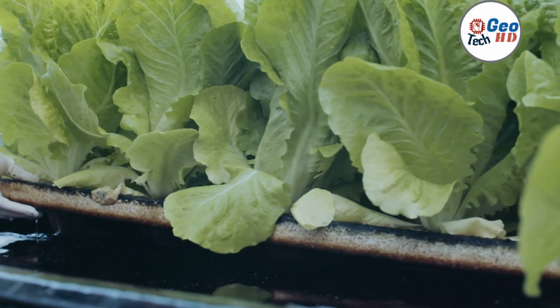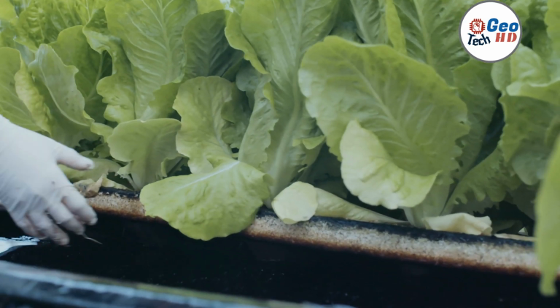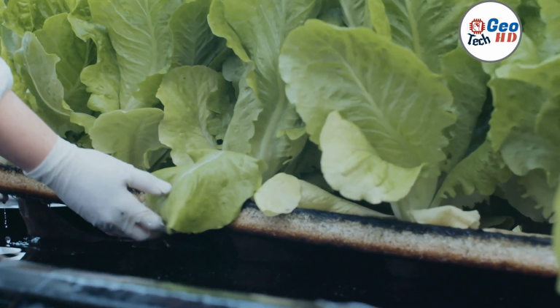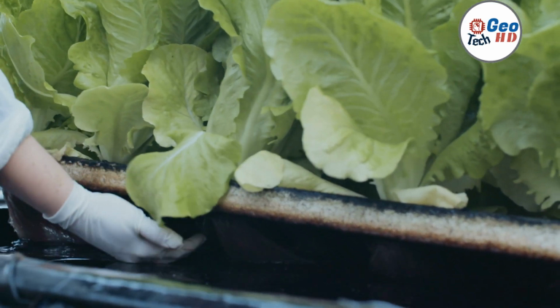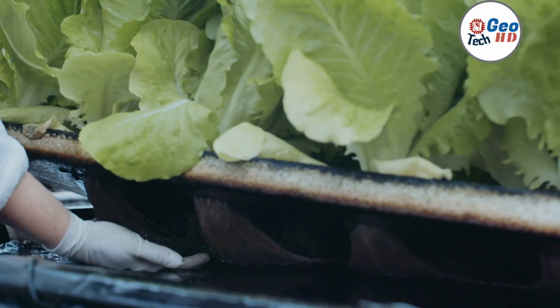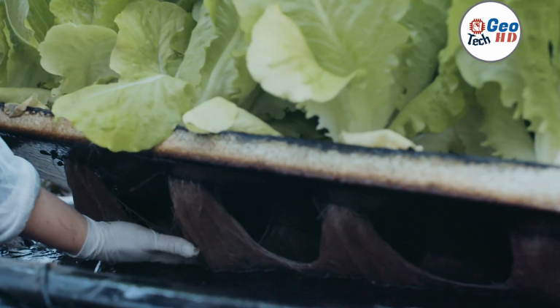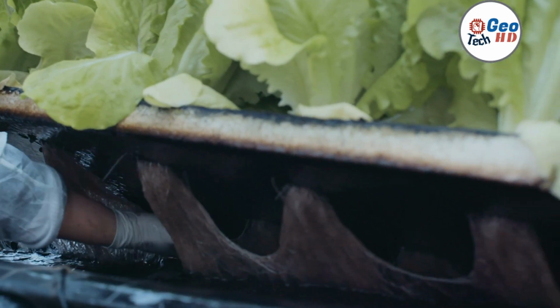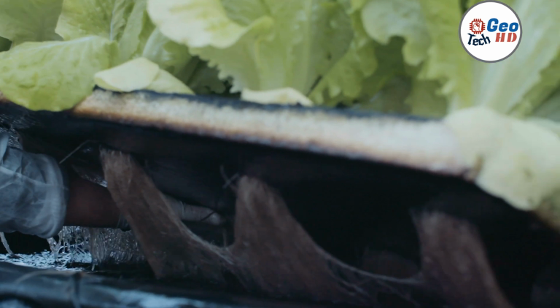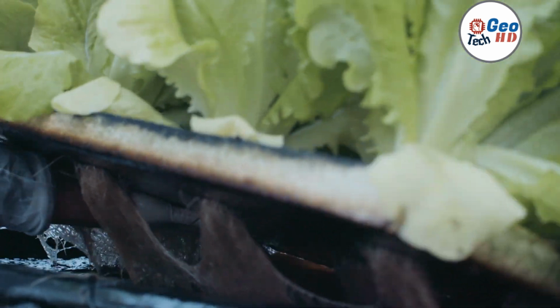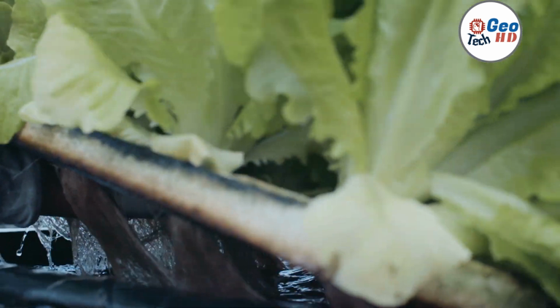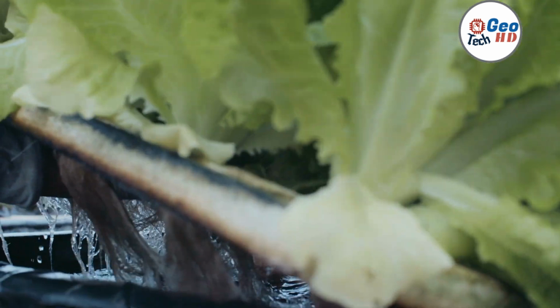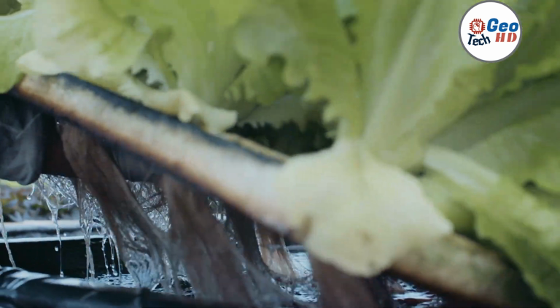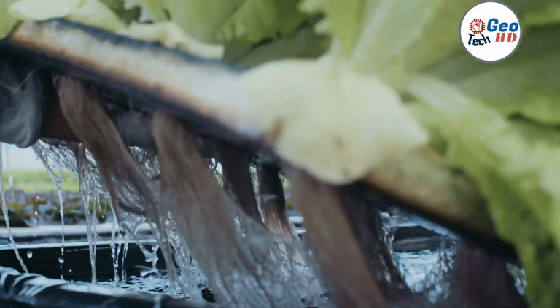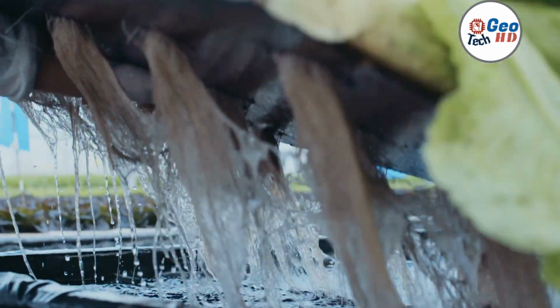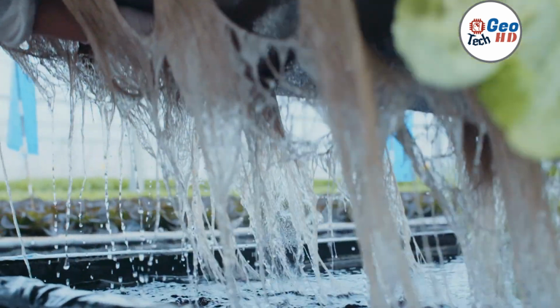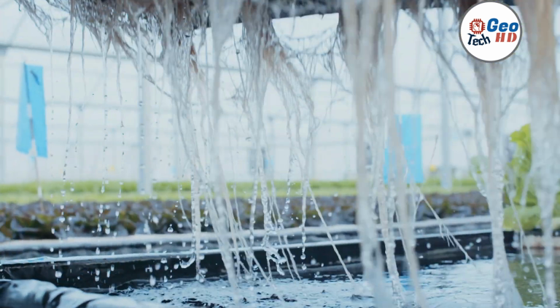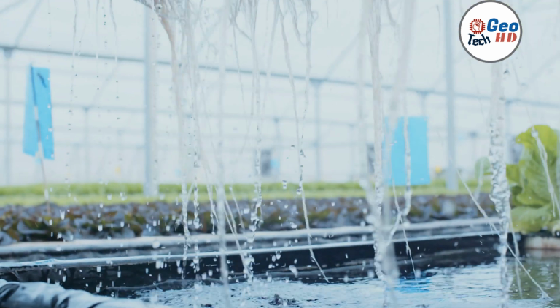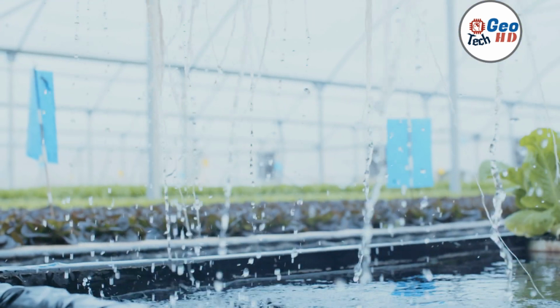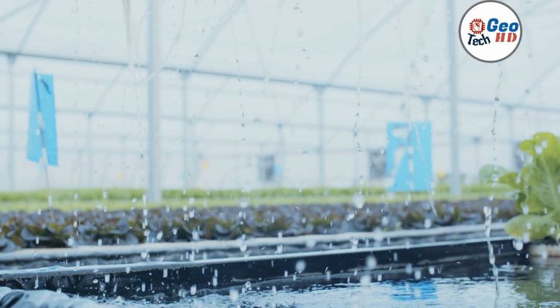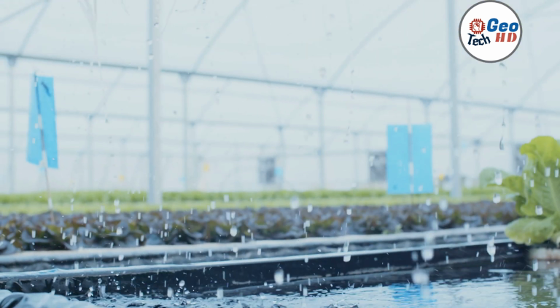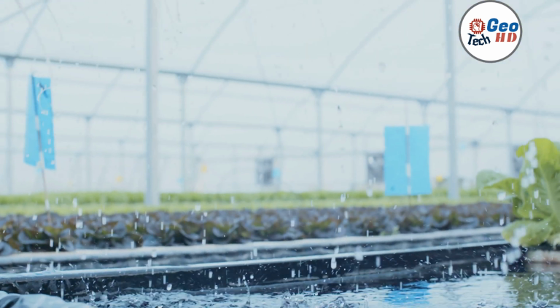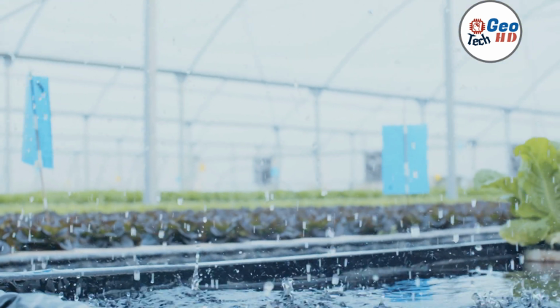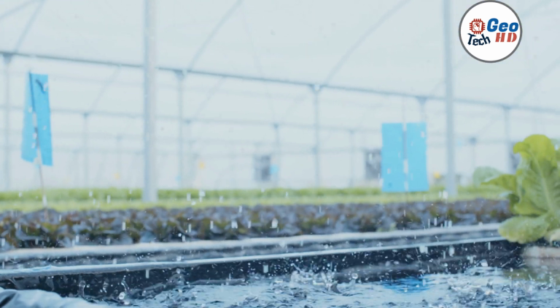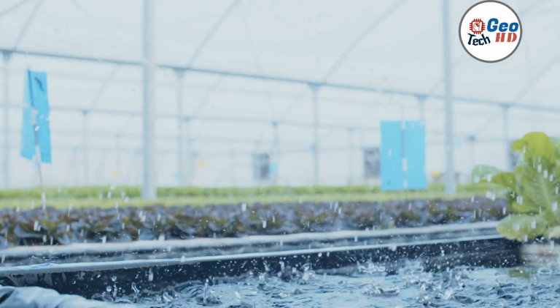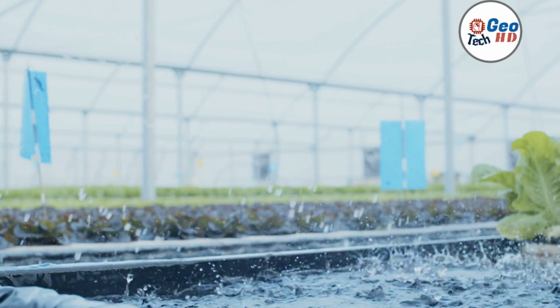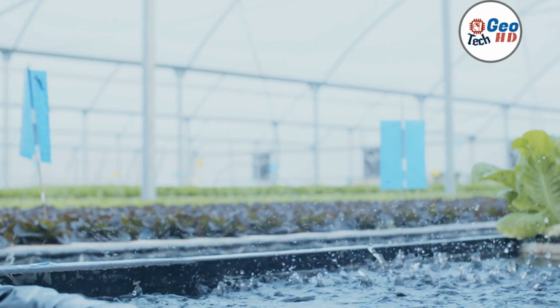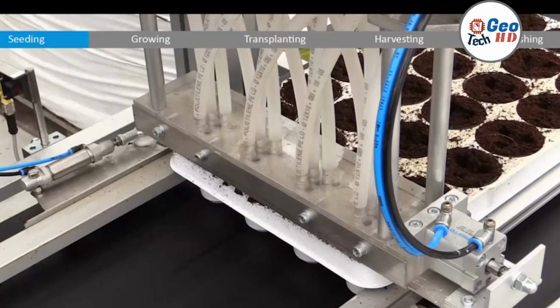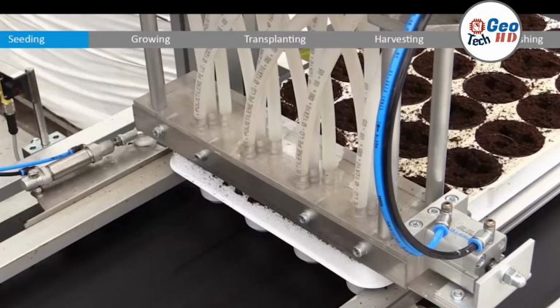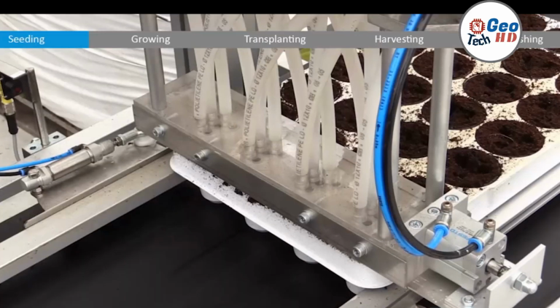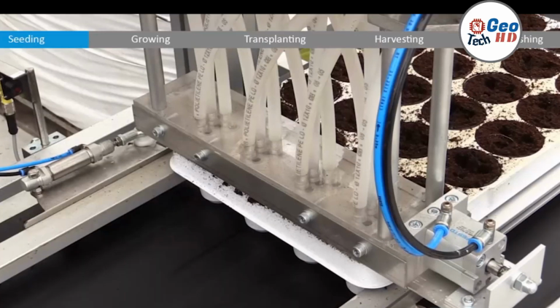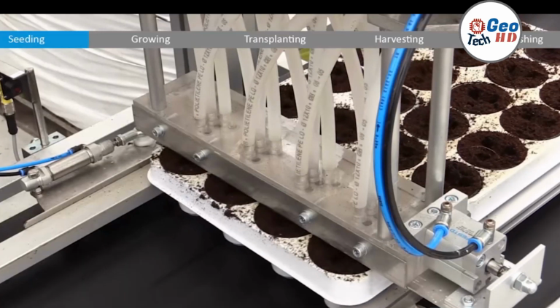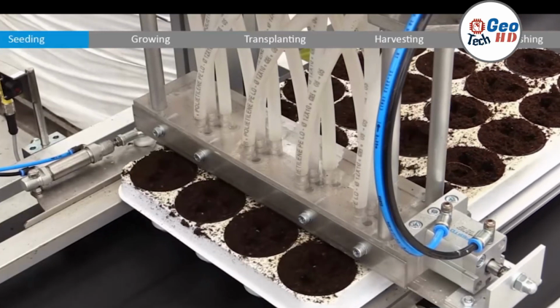Additionally, hydroponic farming allows for precise control of nutrient levels, pH balance, and temperature, resulting in faster growth rates, higher yields, and better quality produce.